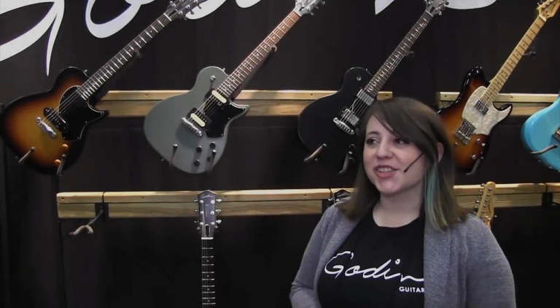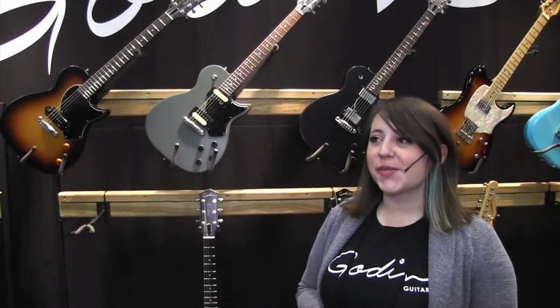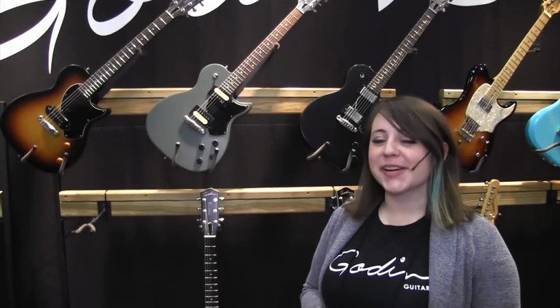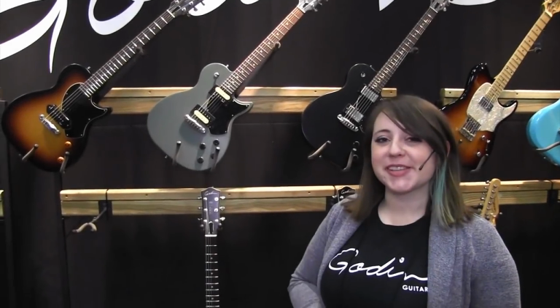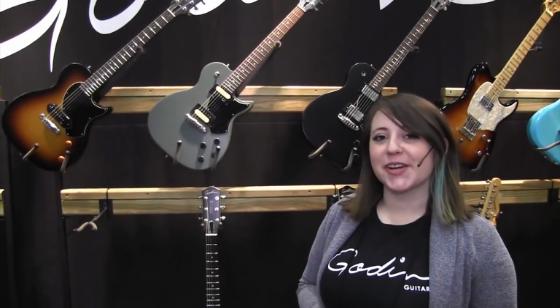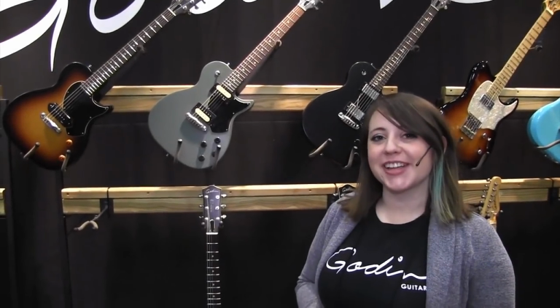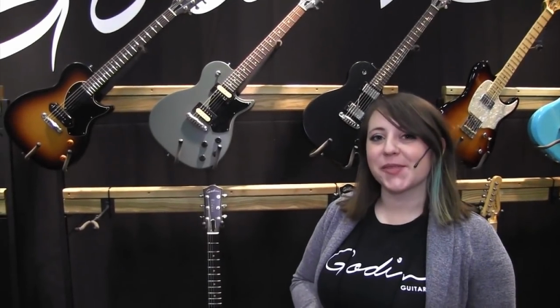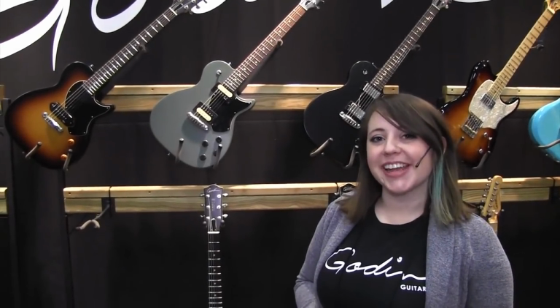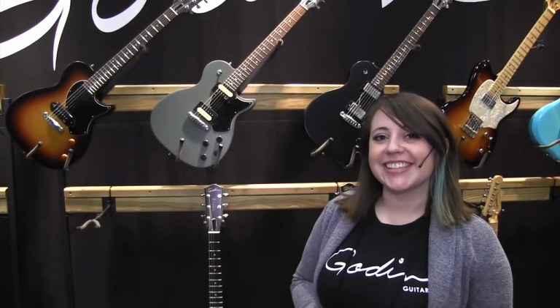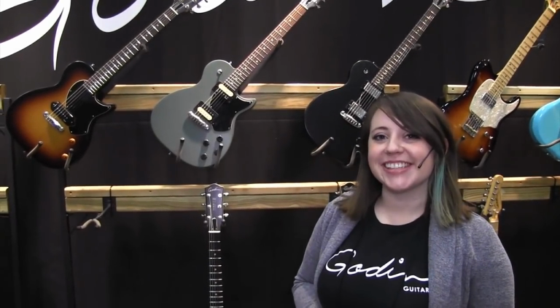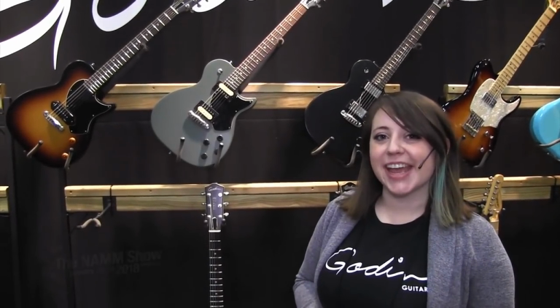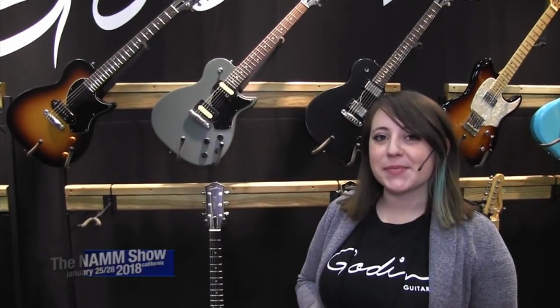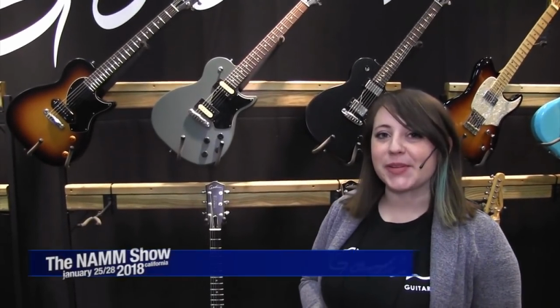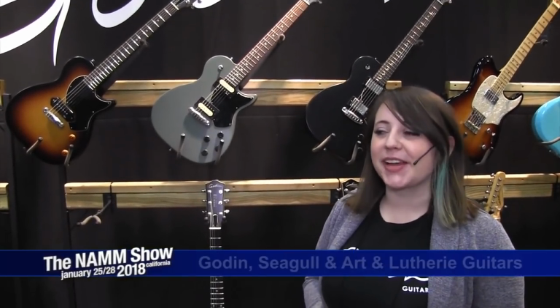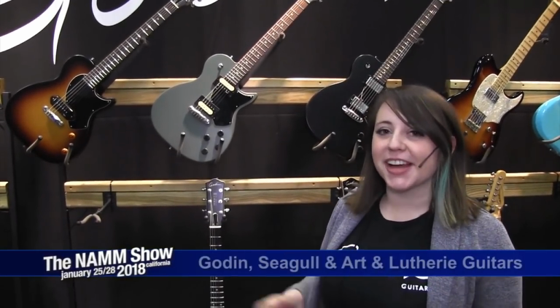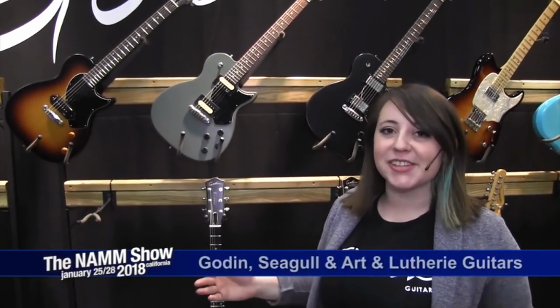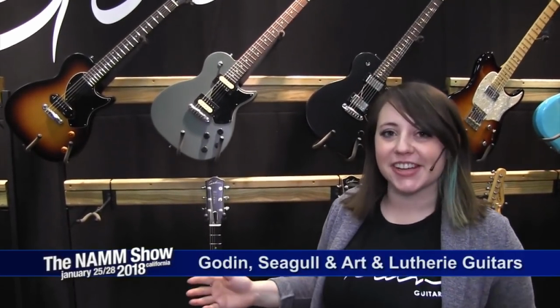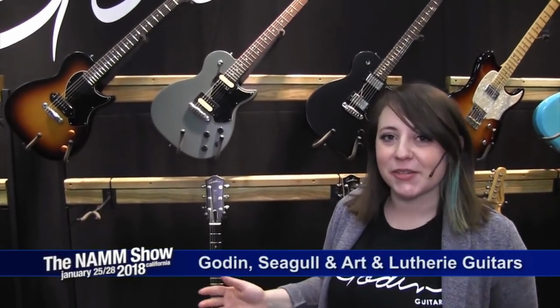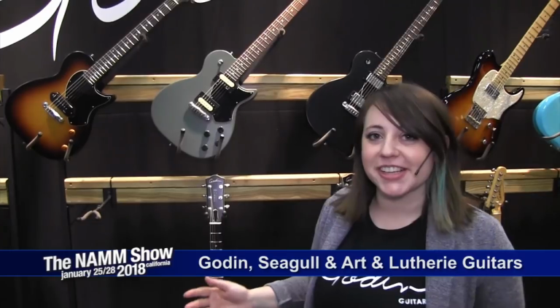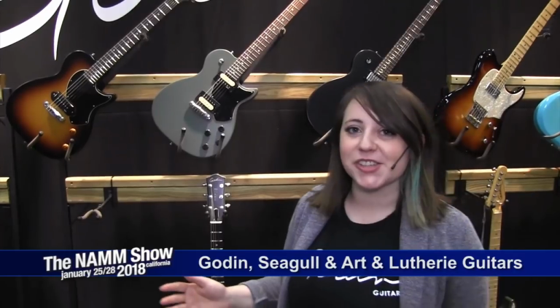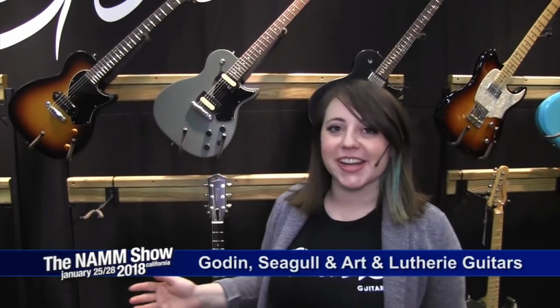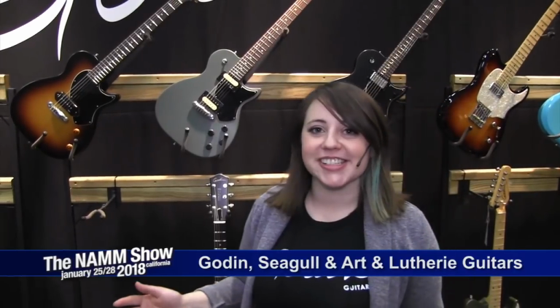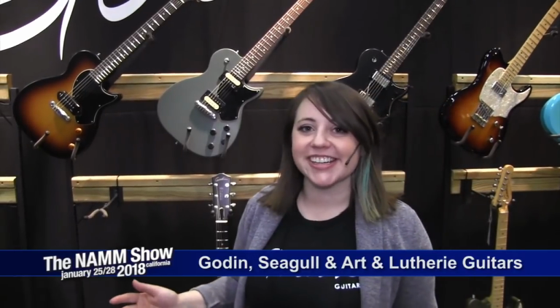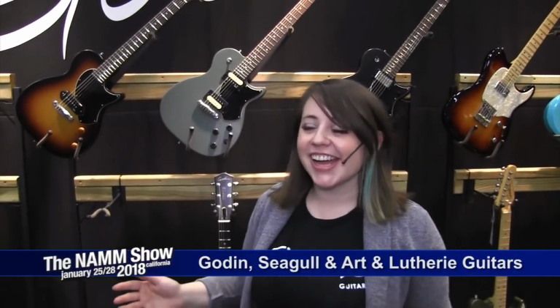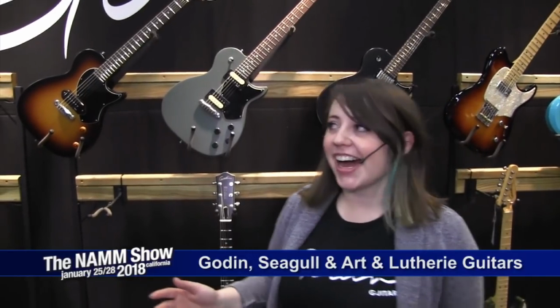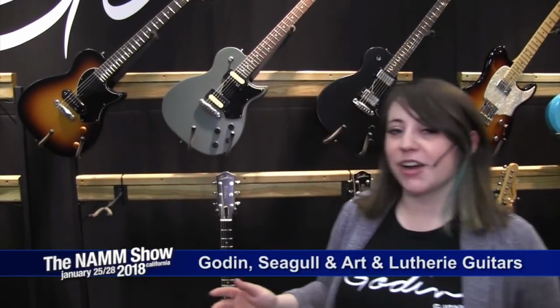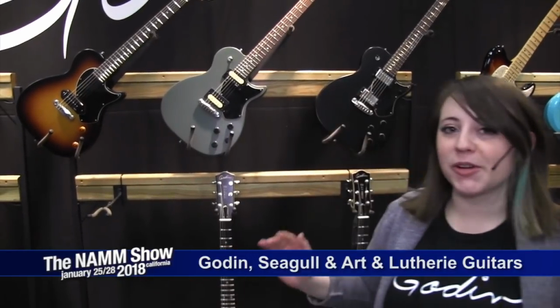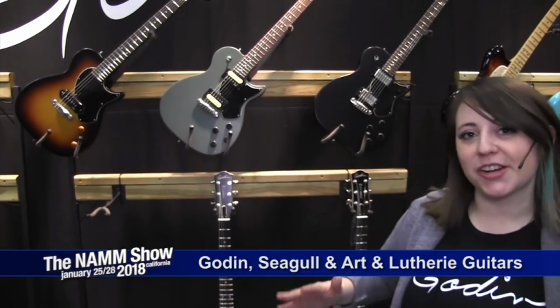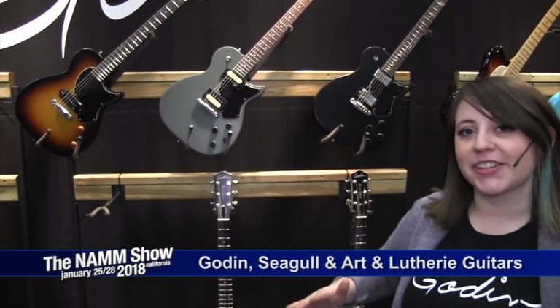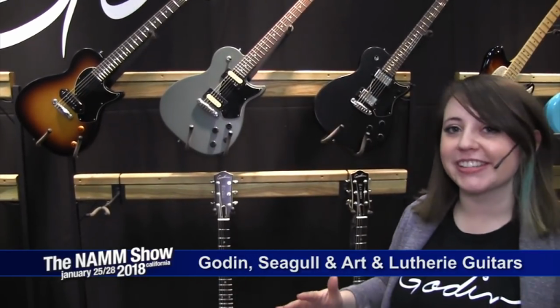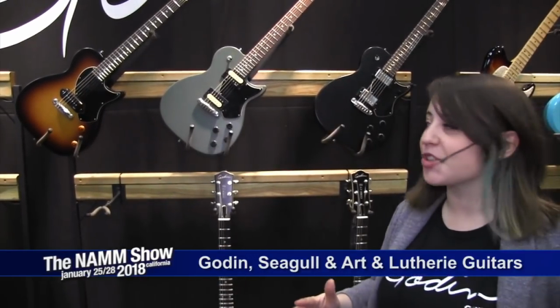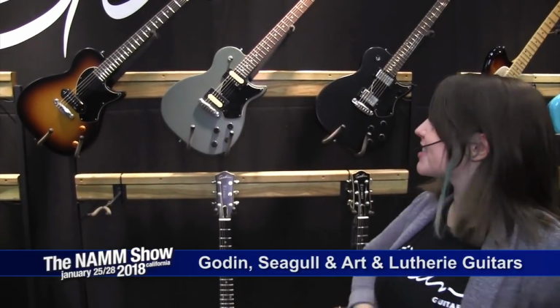Welcome to the Godin 2018 NAMM booth. We have a lot of new stuff that we're excited to show you guys this year. We're going to start off with the electrics.